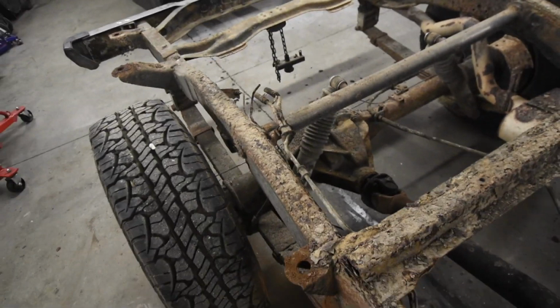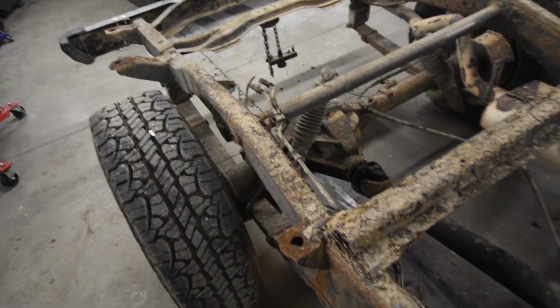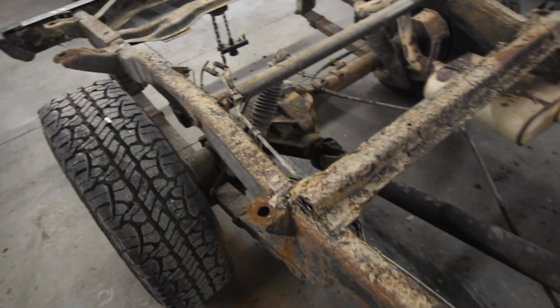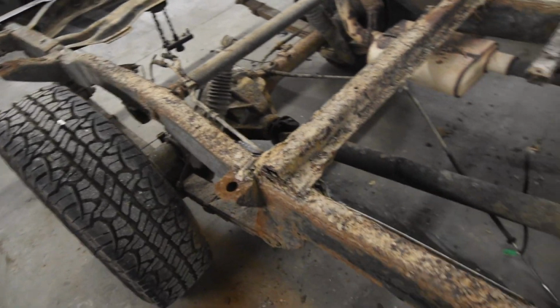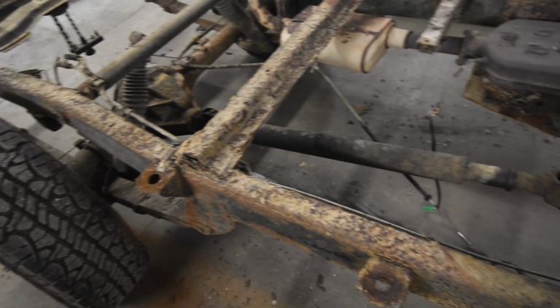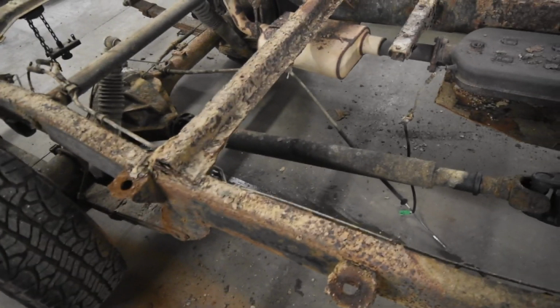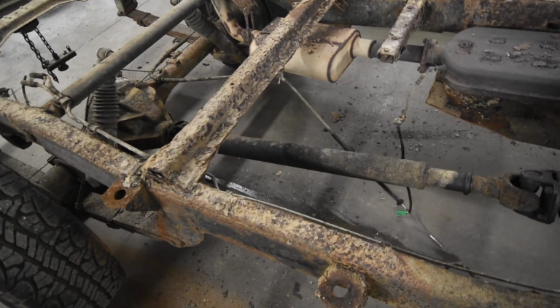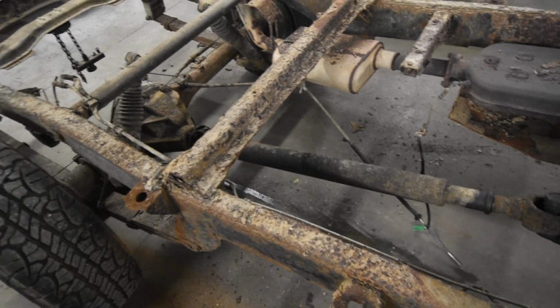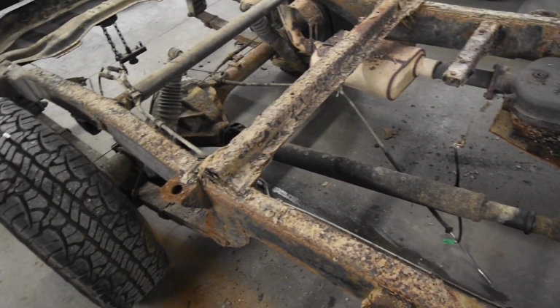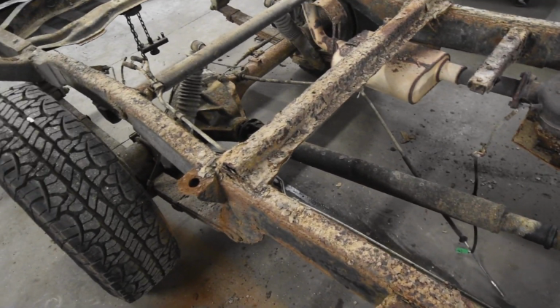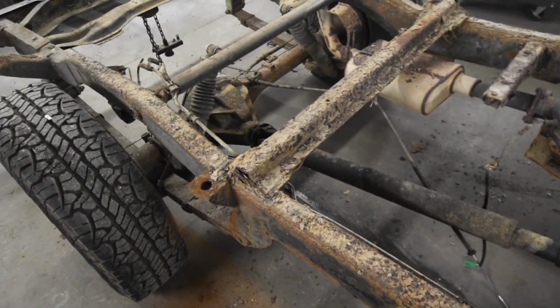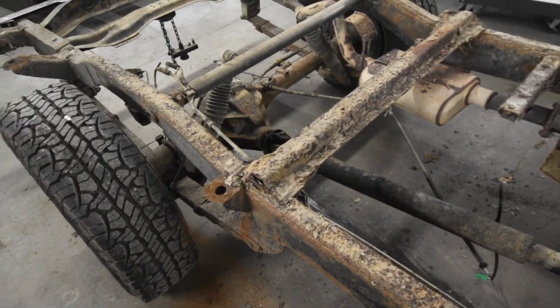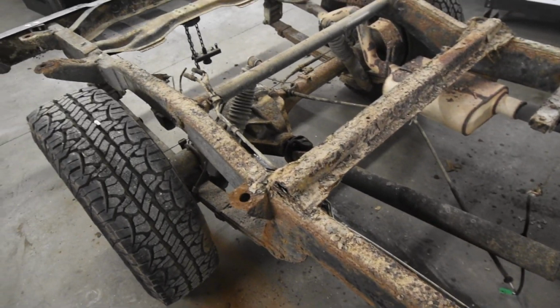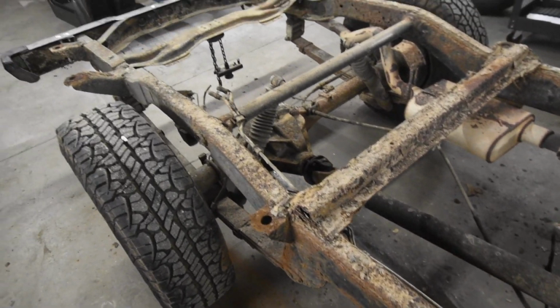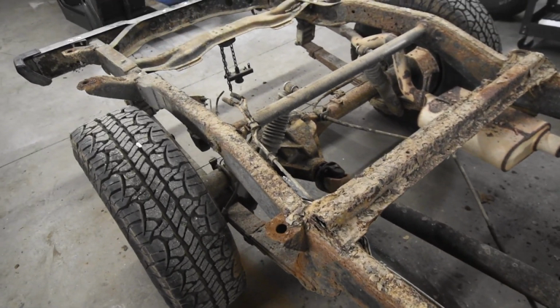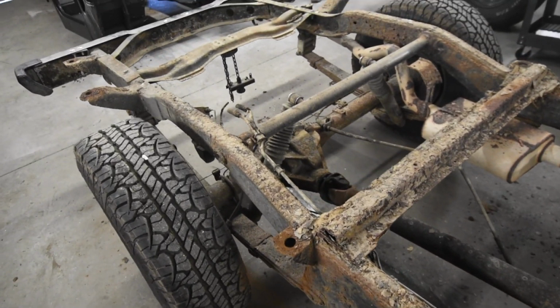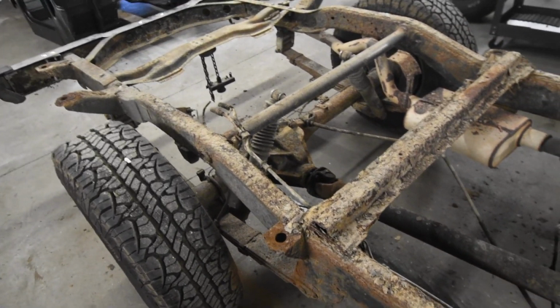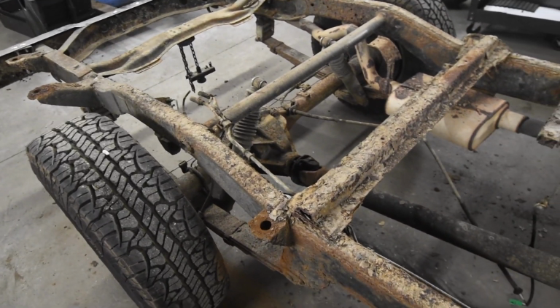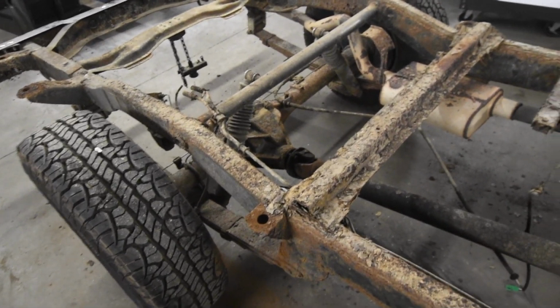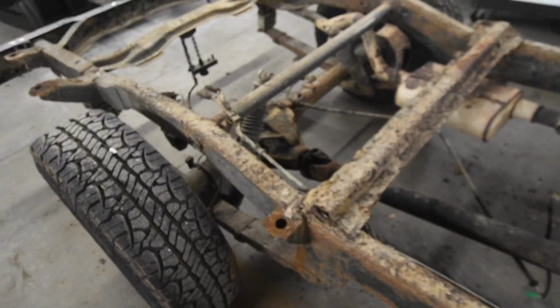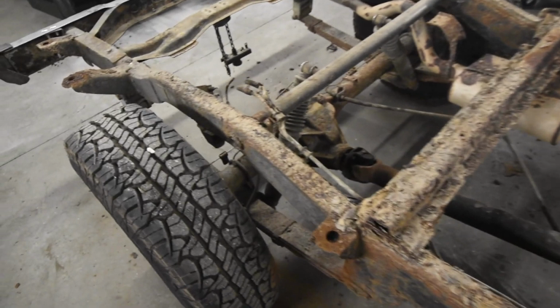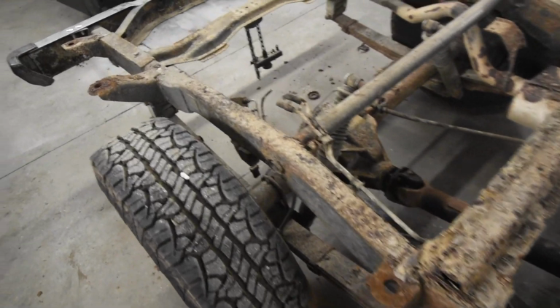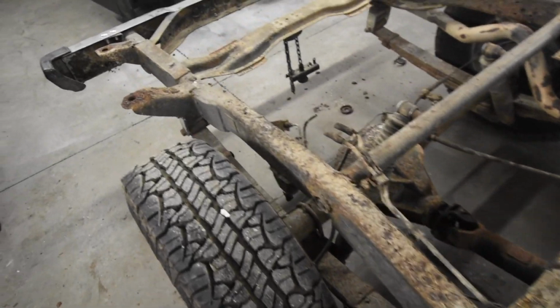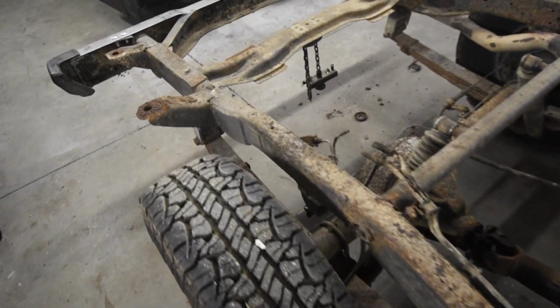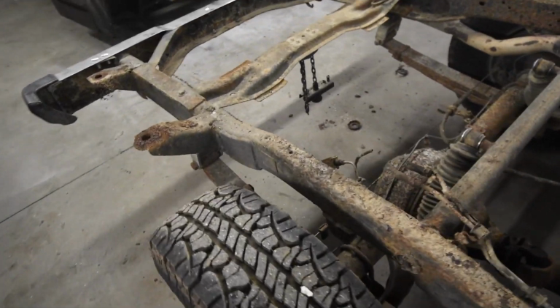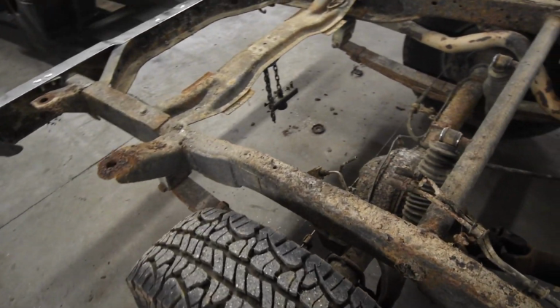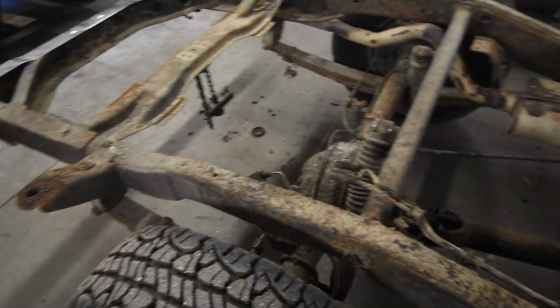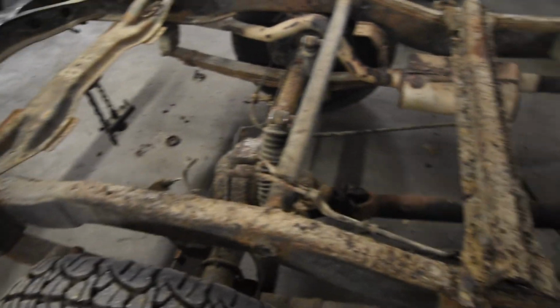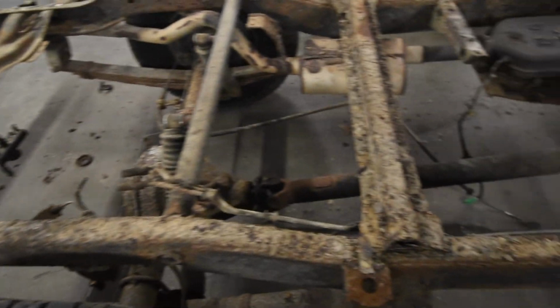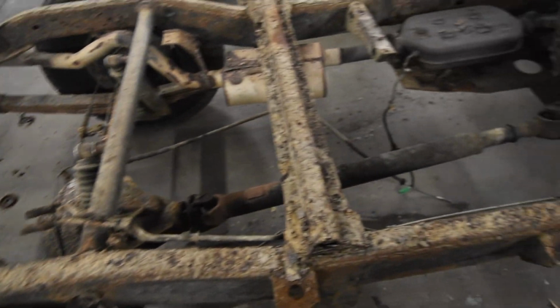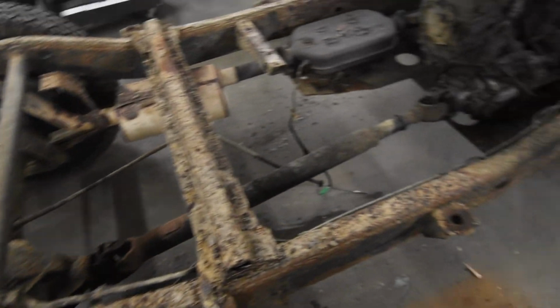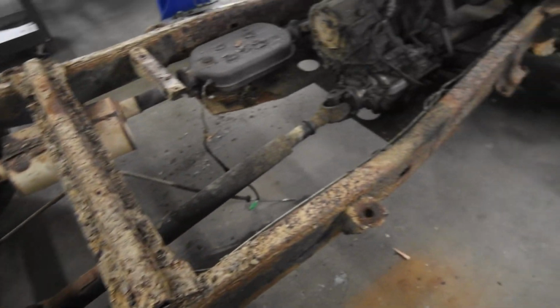This truck was actually in service — we've driven it recently. So glad the customer did the right thing to put a new frame on this, because it obviously wasn't going to last much longer. When we're done, he'll get many many more years out of it for him and his family to enjoy.